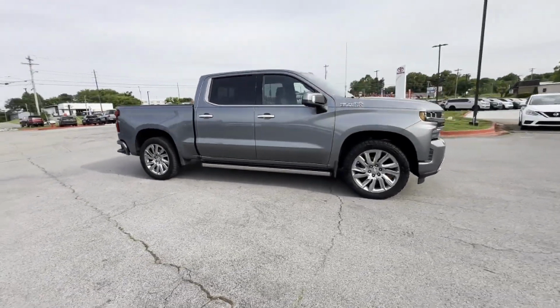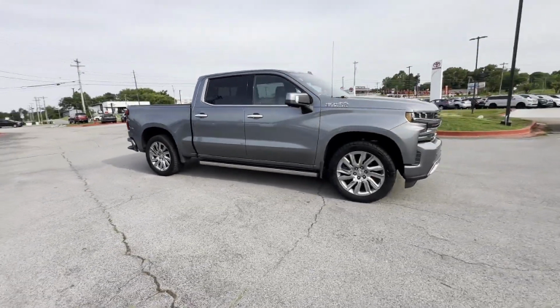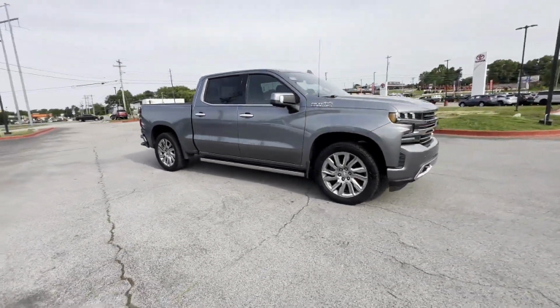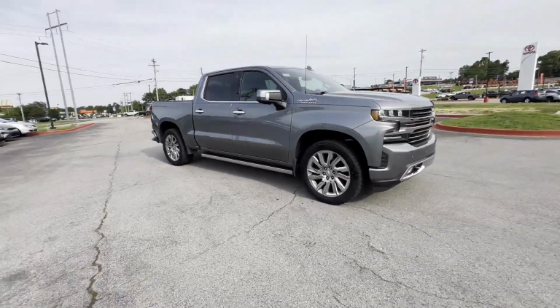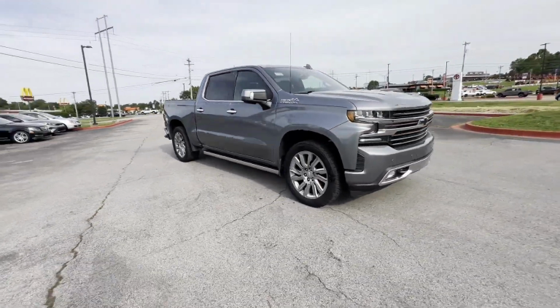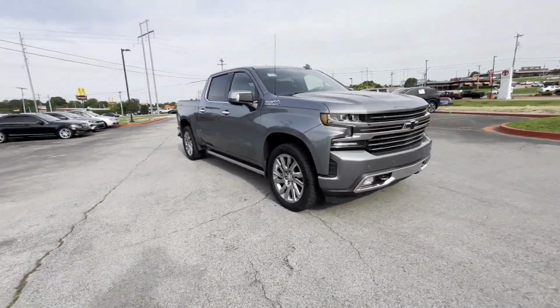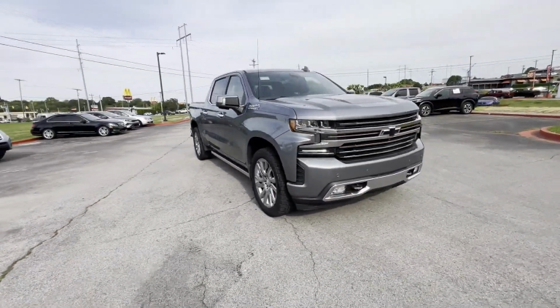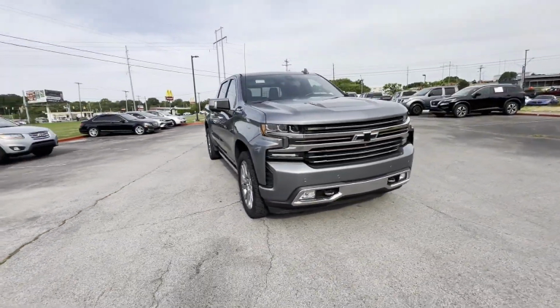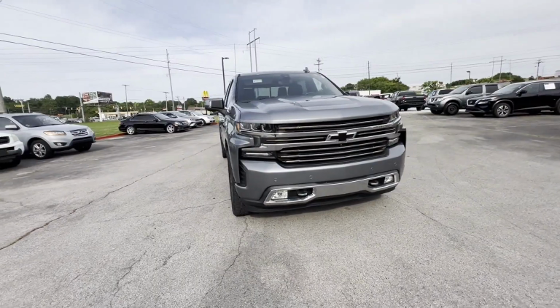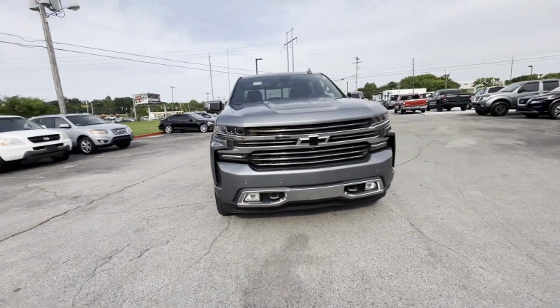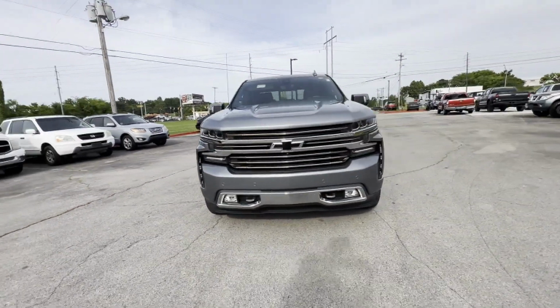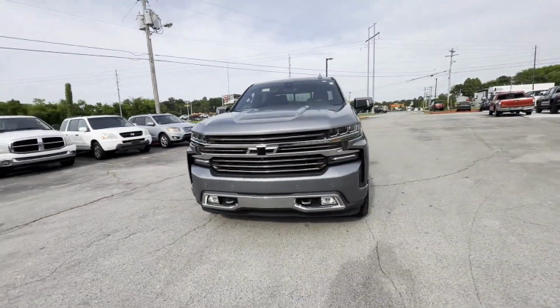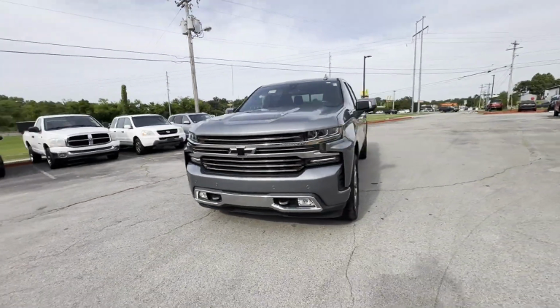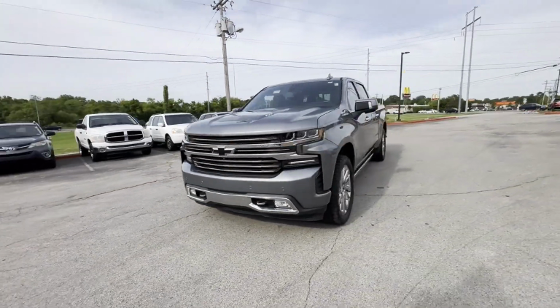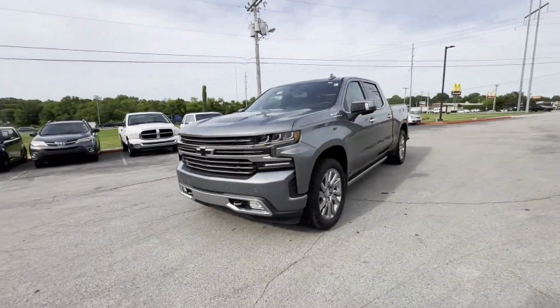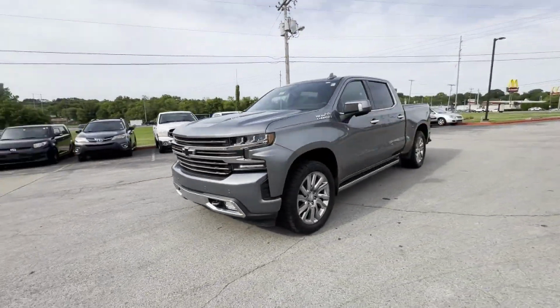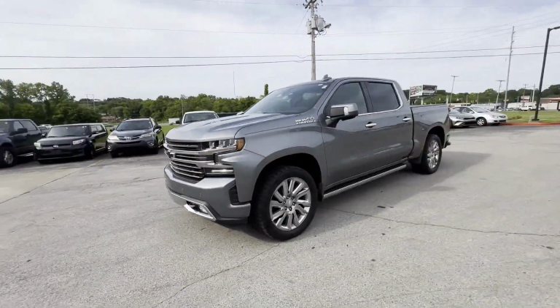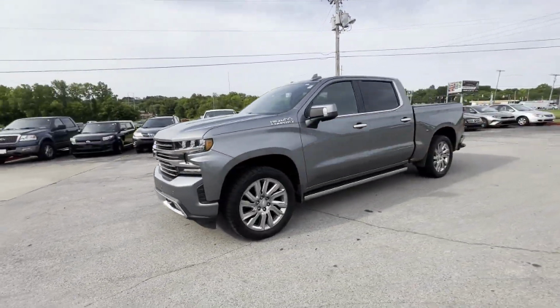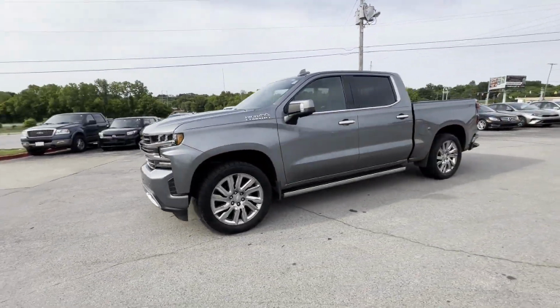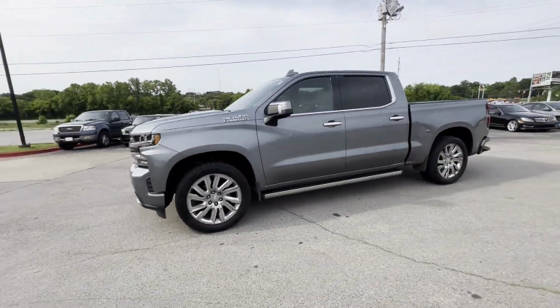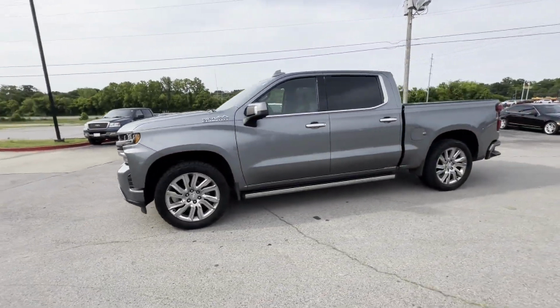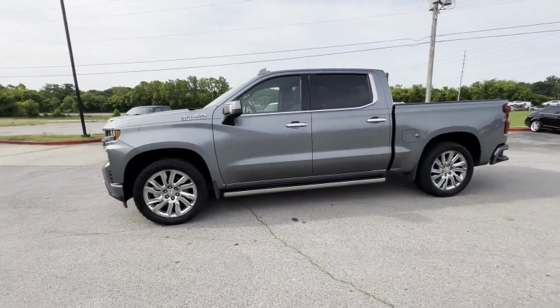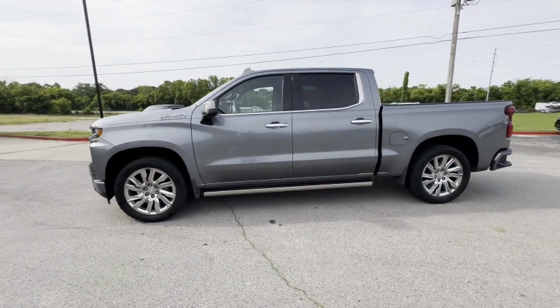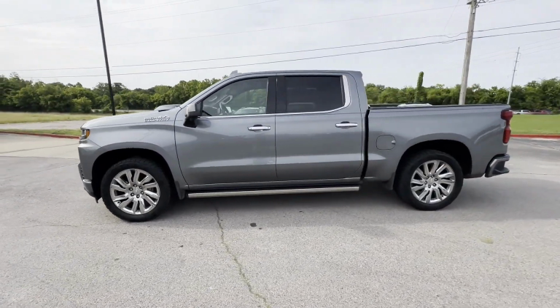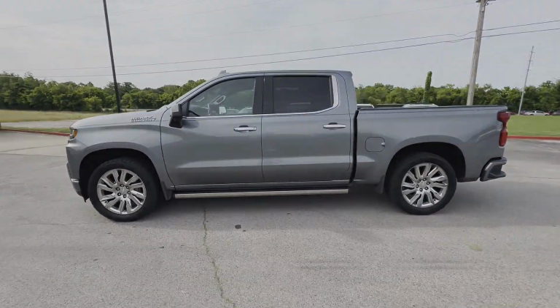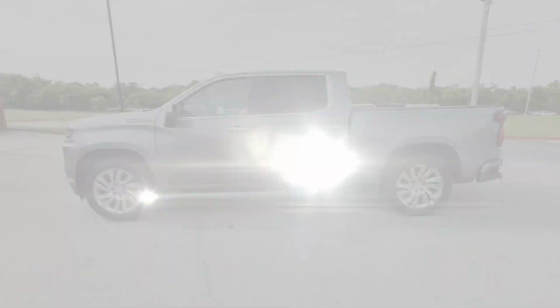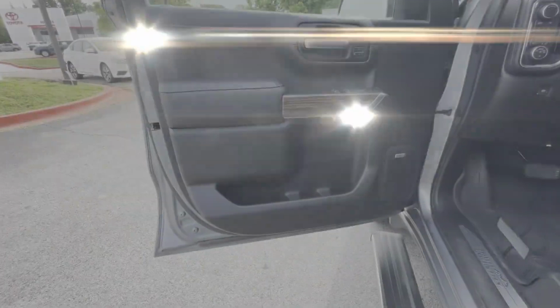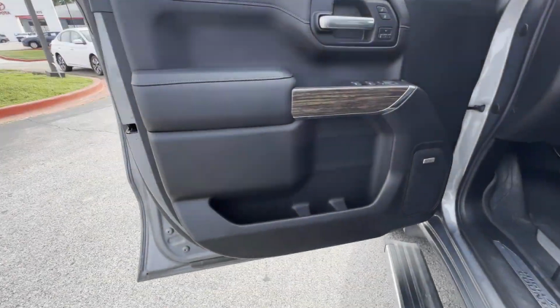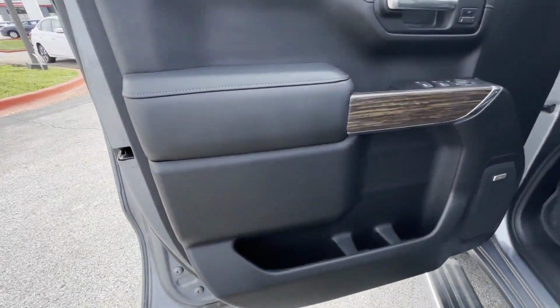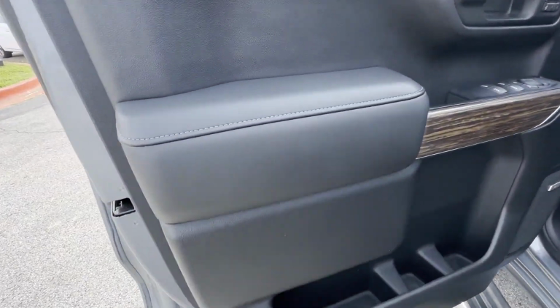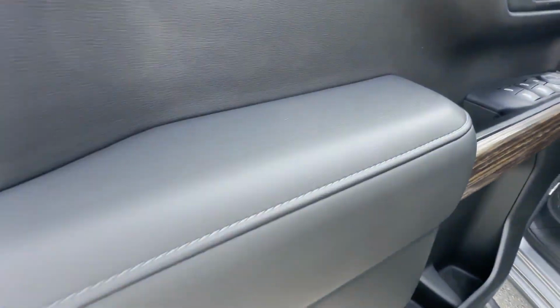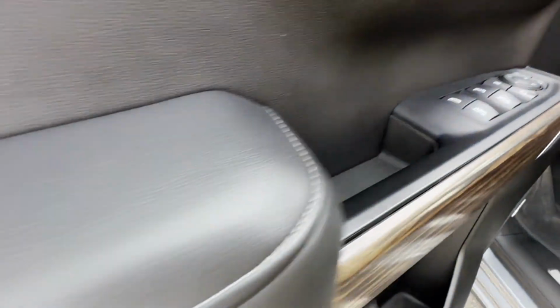It brings drivers and passengers many levels of convenience with its cross-traffic alert, Wi-Fi hotspot, satellite radio, navigation, premium sound system, and multi-zone air conditioning.